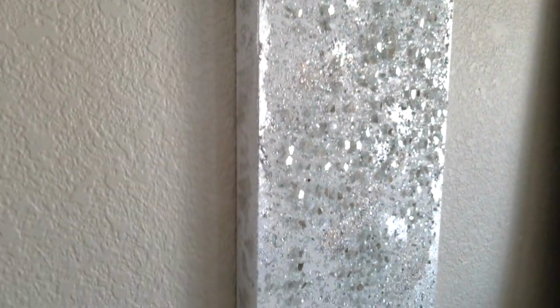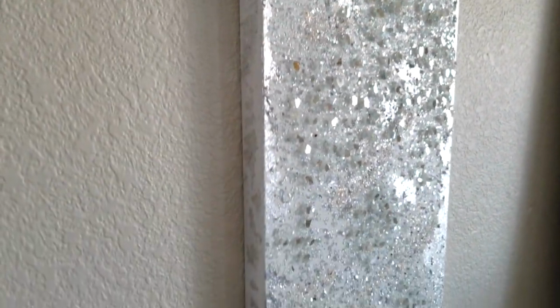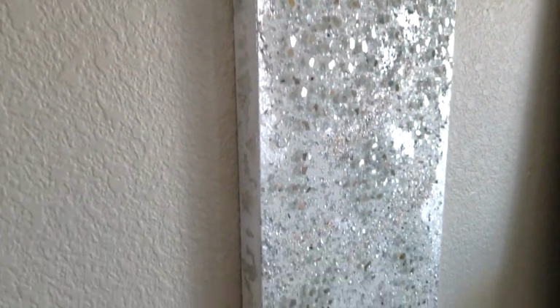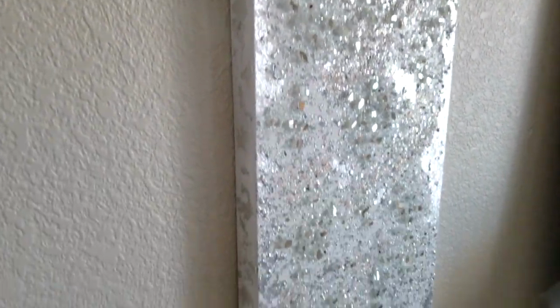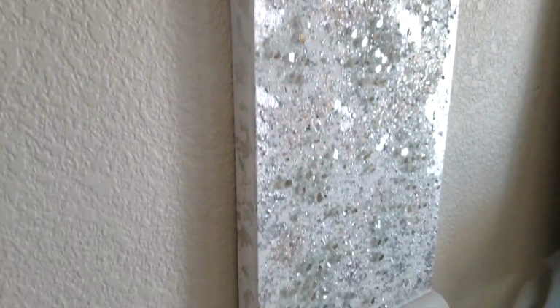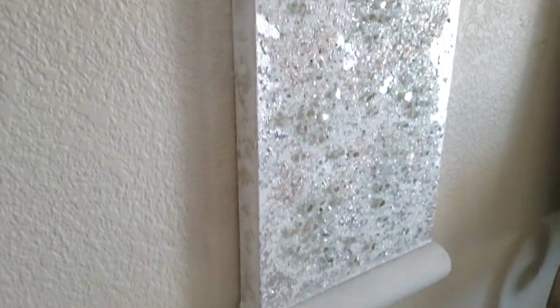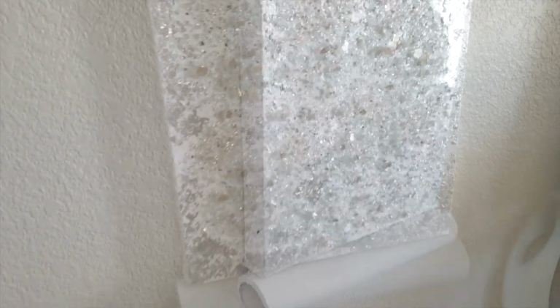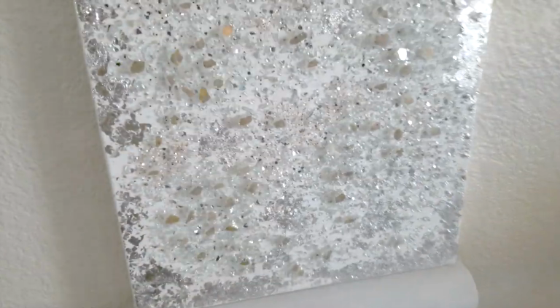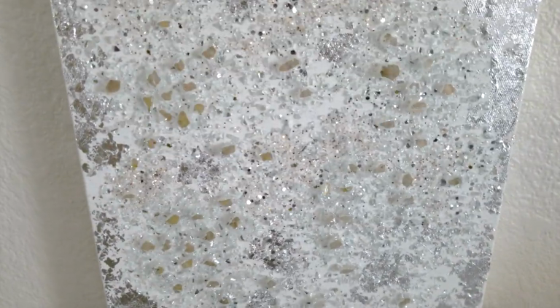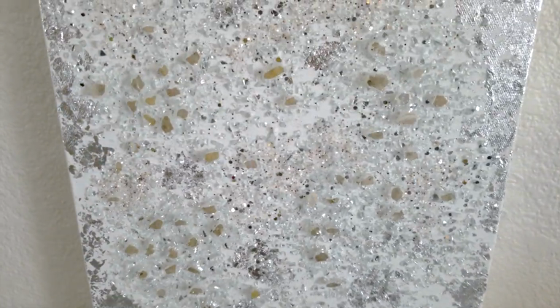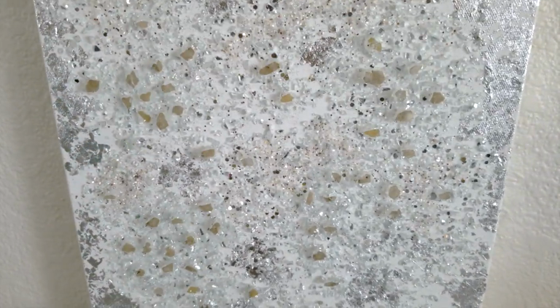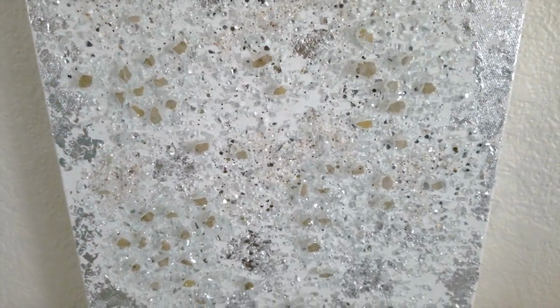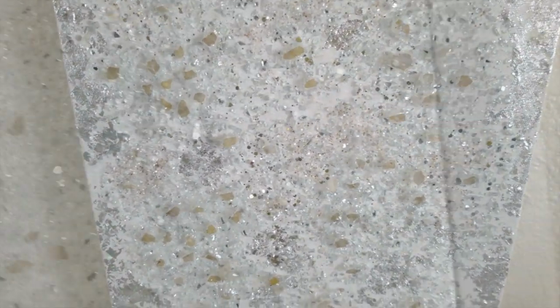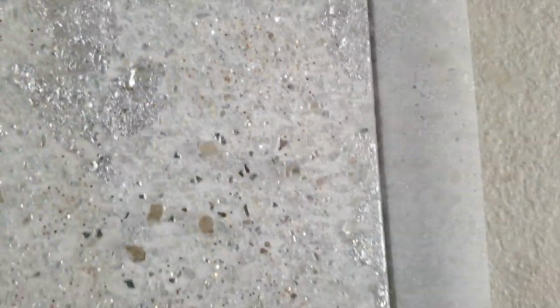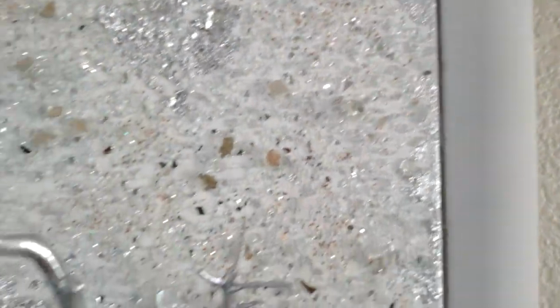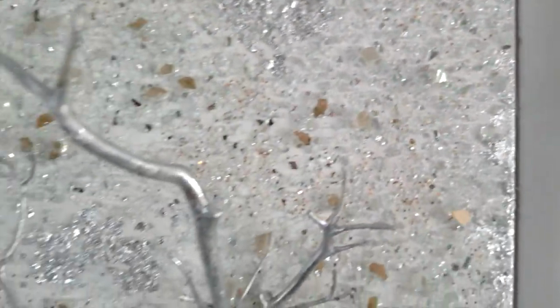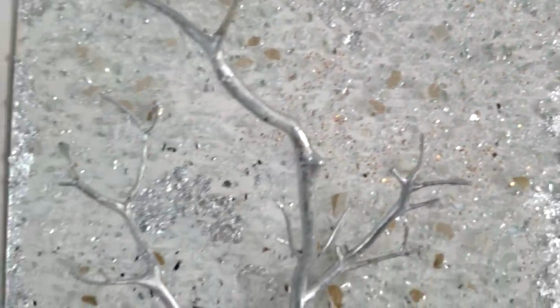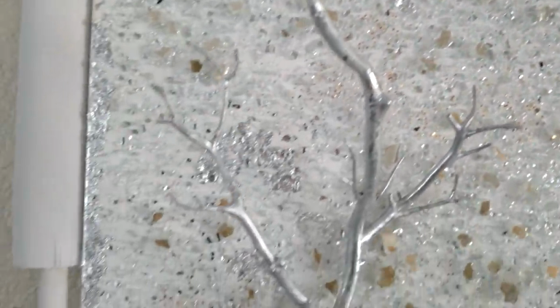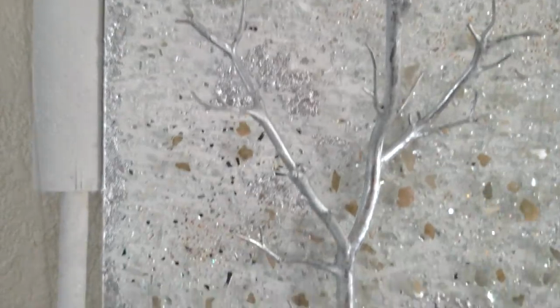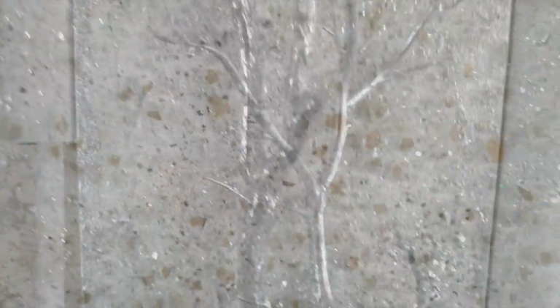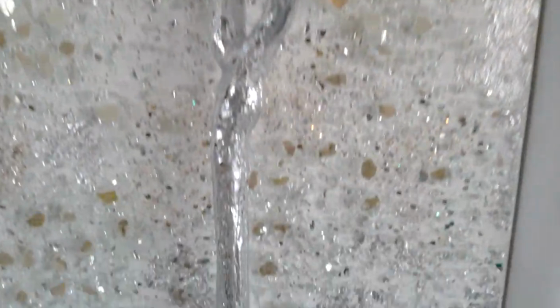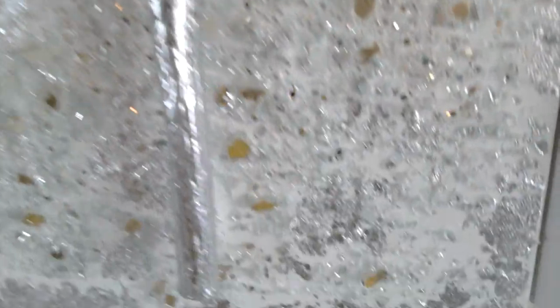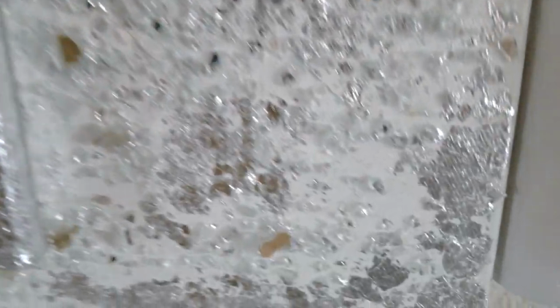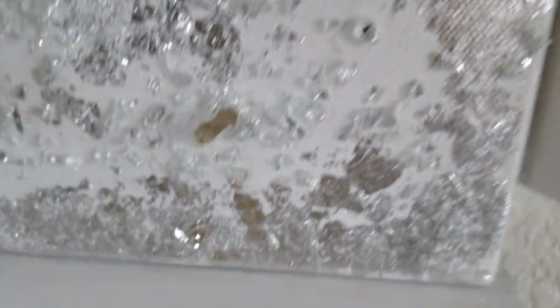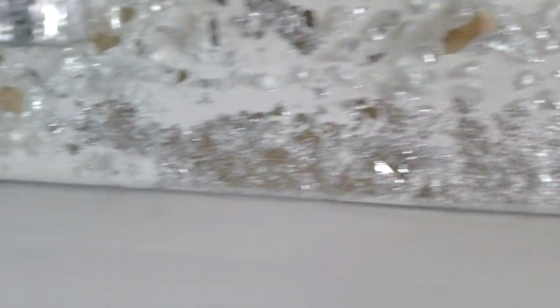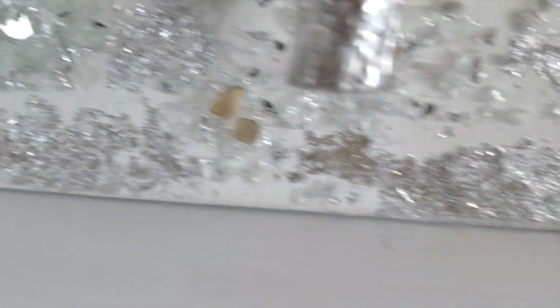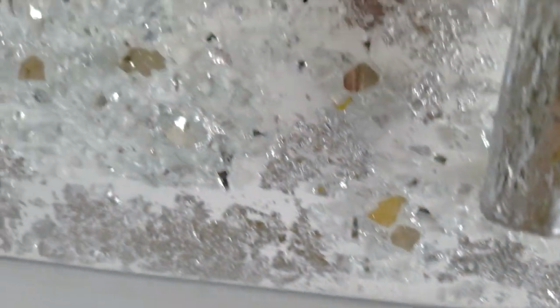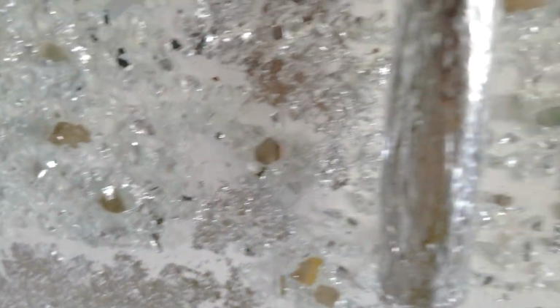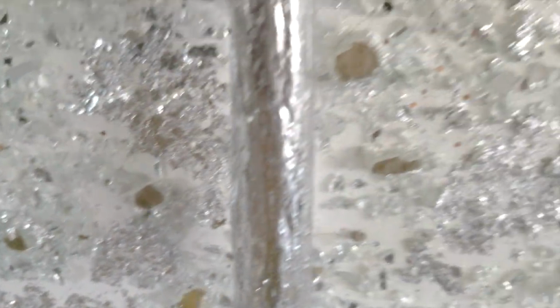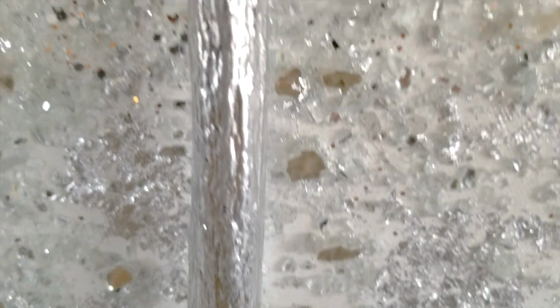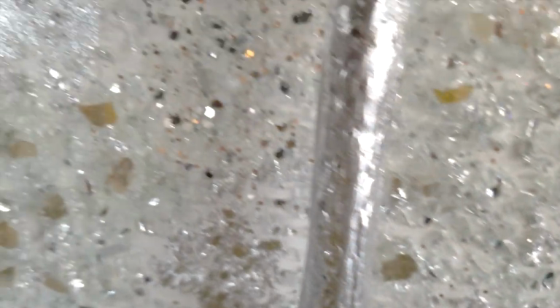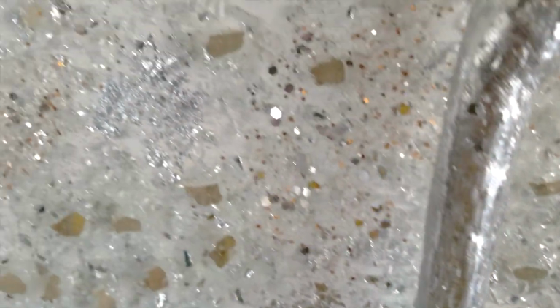Today we have a special project for you. Although we're not new to crushed glass, we are new to putting crushed glass on a canvas. This would be our first time doing it, so if this is a project you think you may be interested in making, just continue to keep watching.